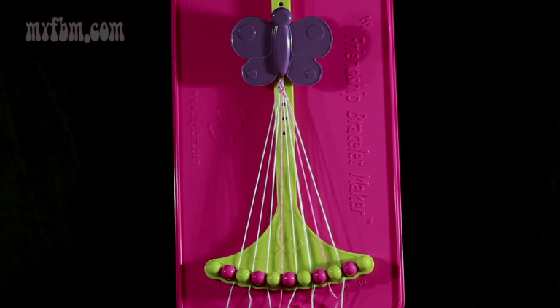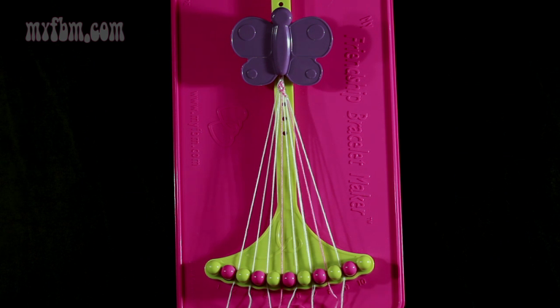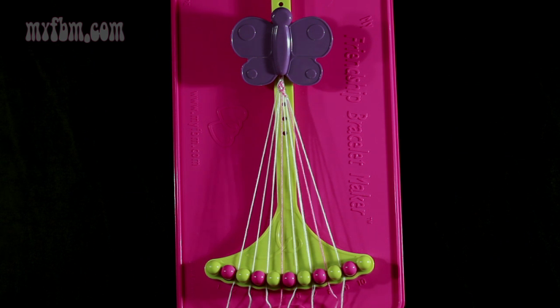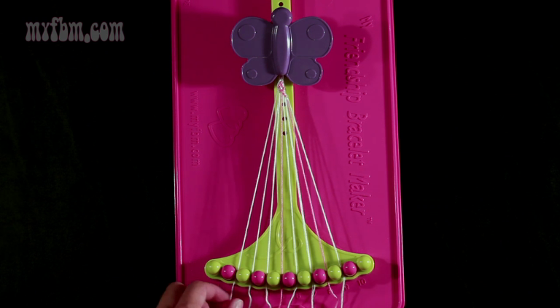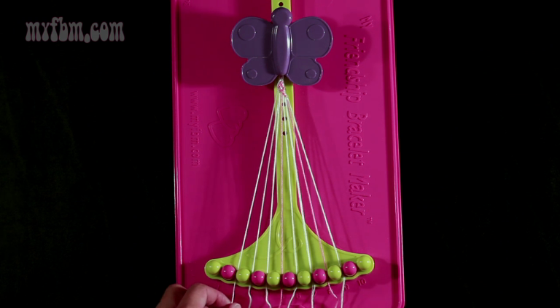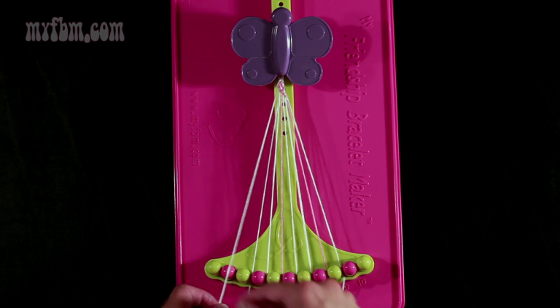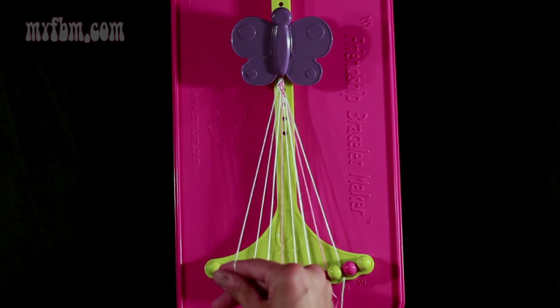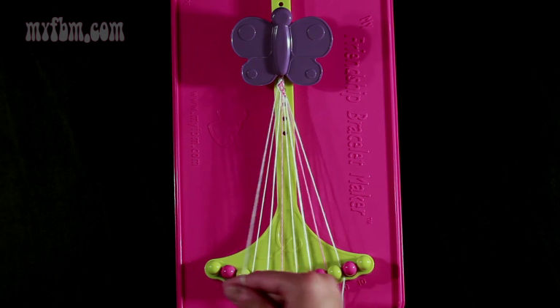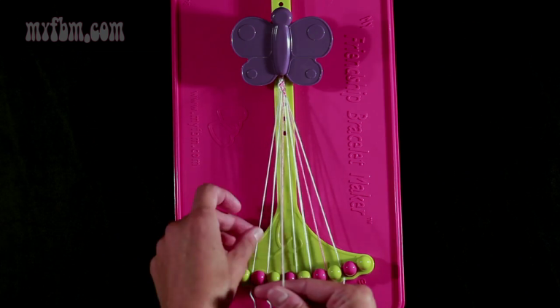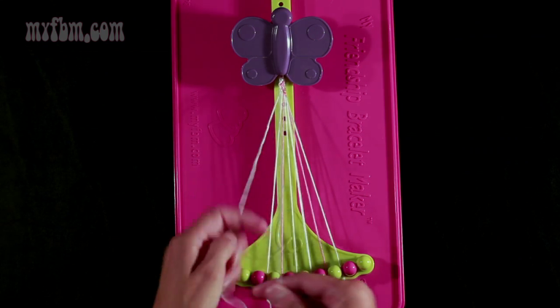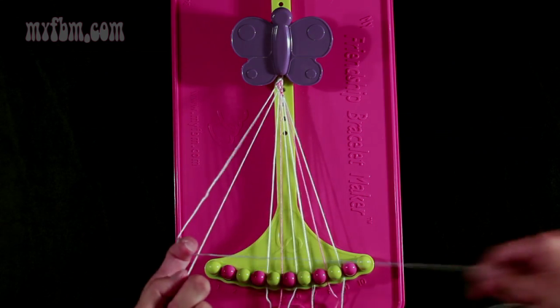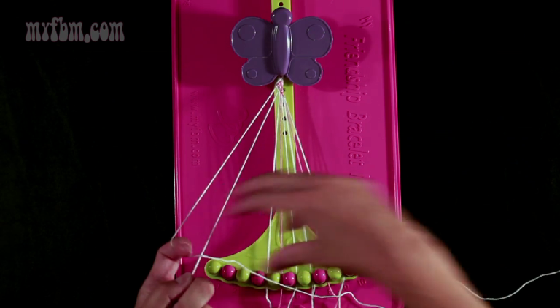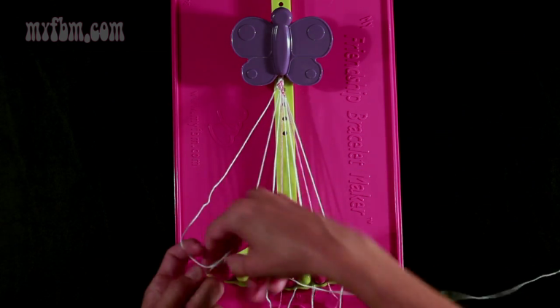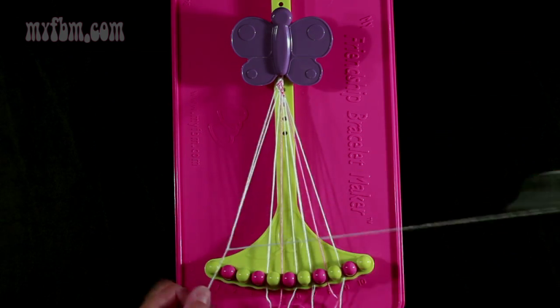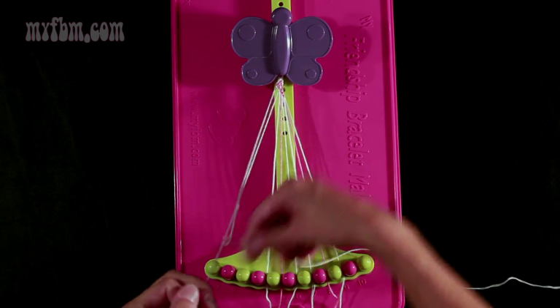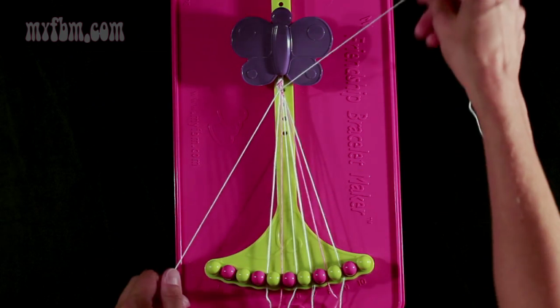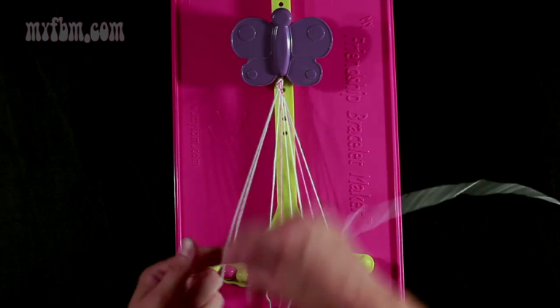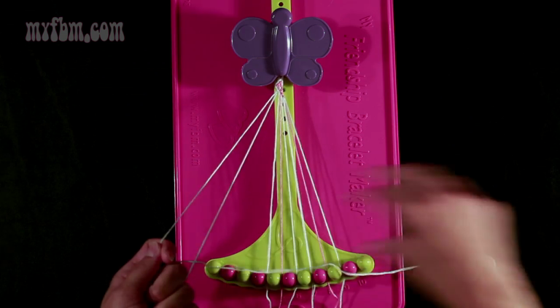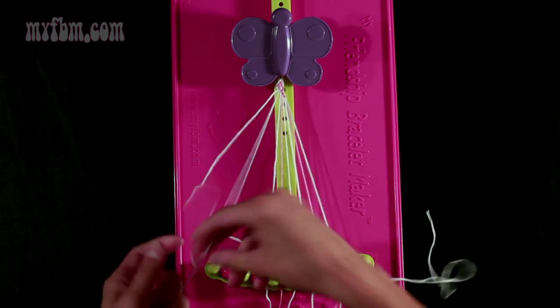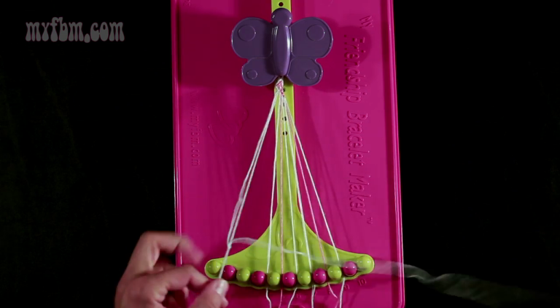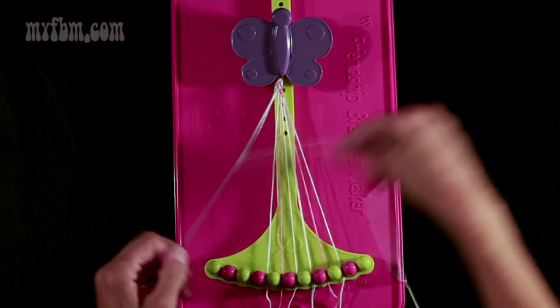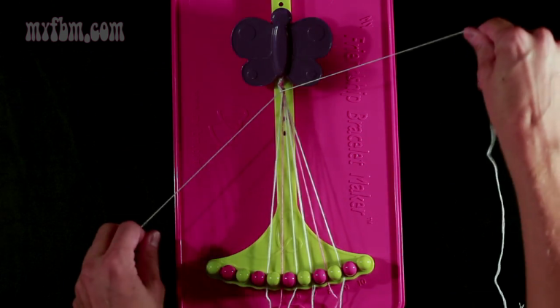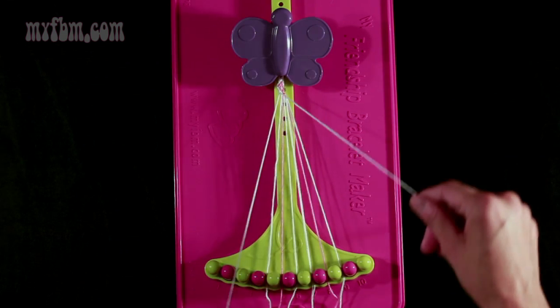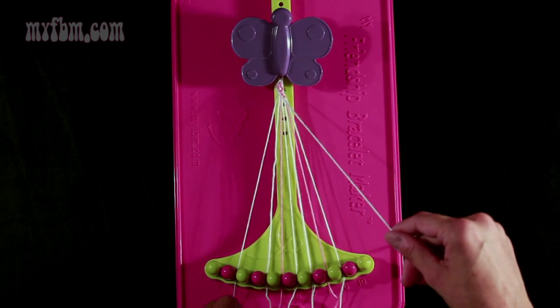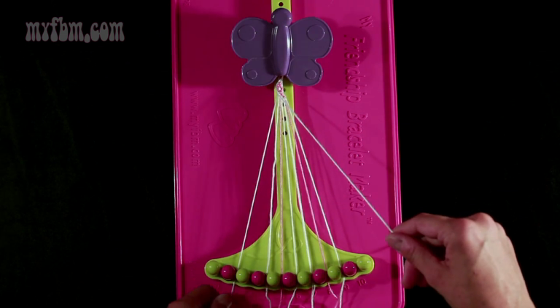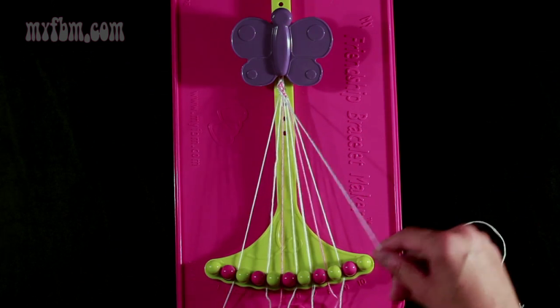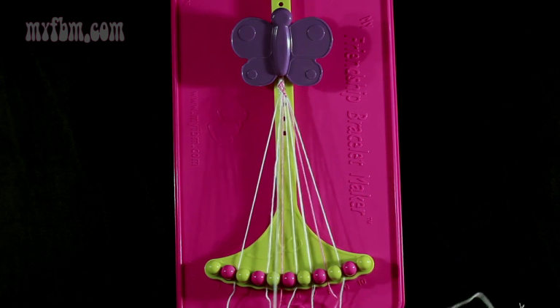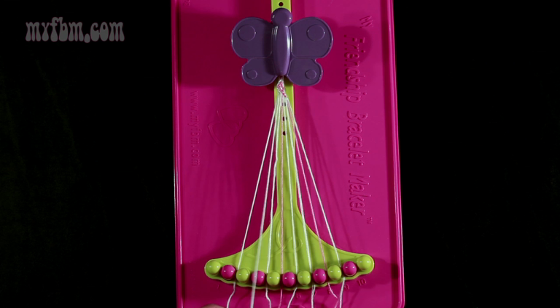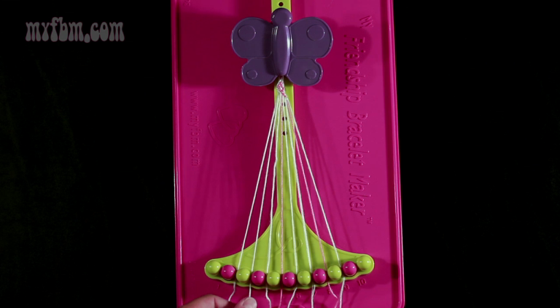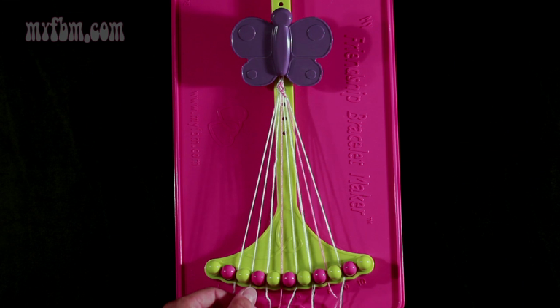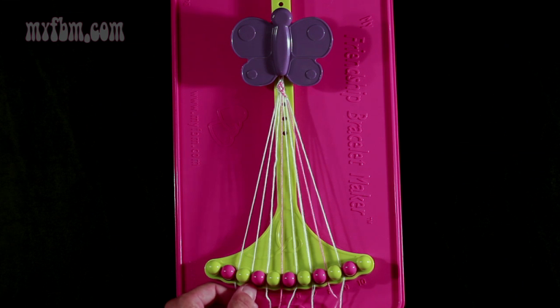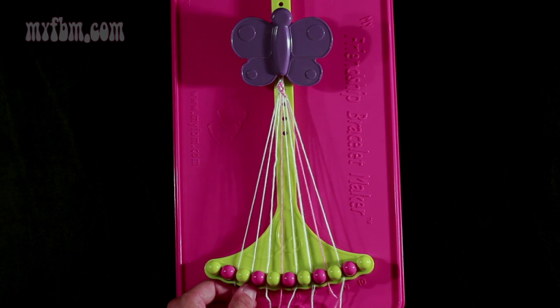Now you're going to take string 2 again and make a right-hand double knot with string number 3. Pull through once, twice. Place that string into slot 2, your original working string into slot 3.